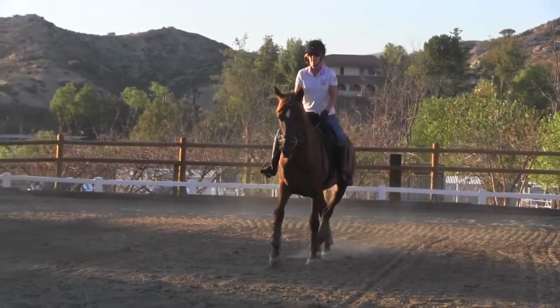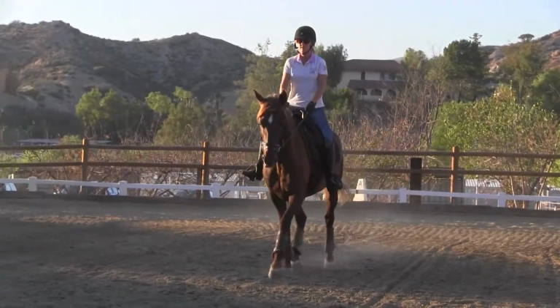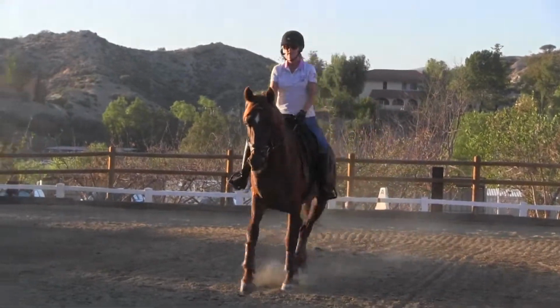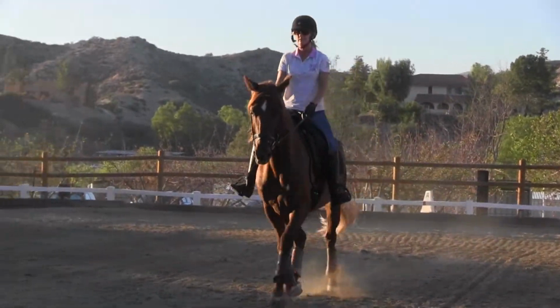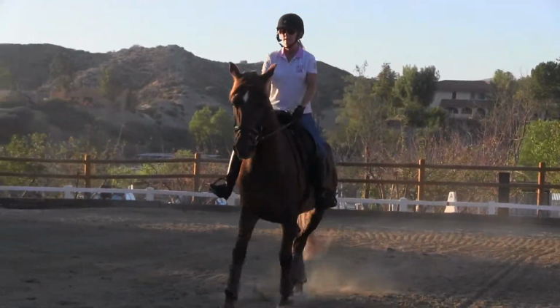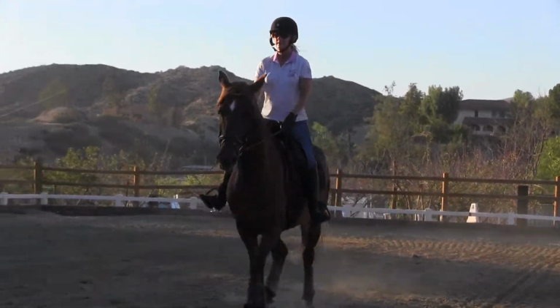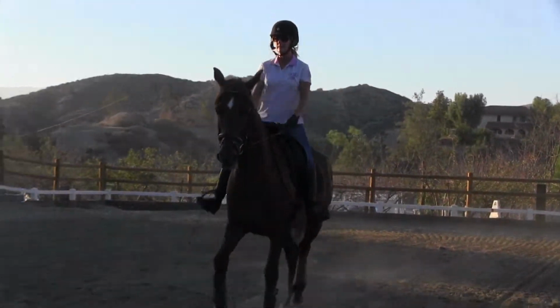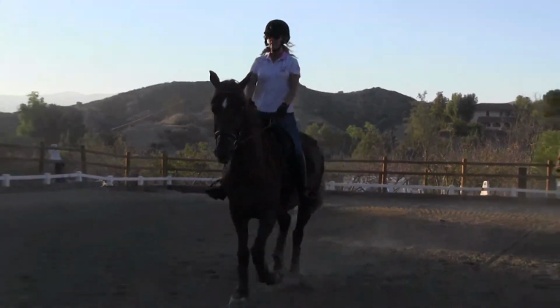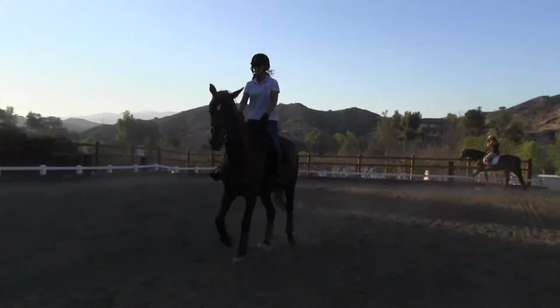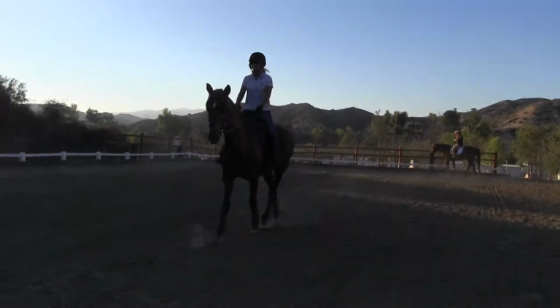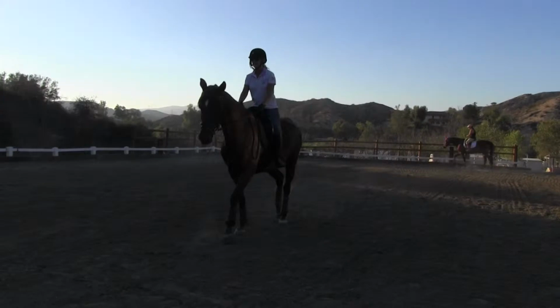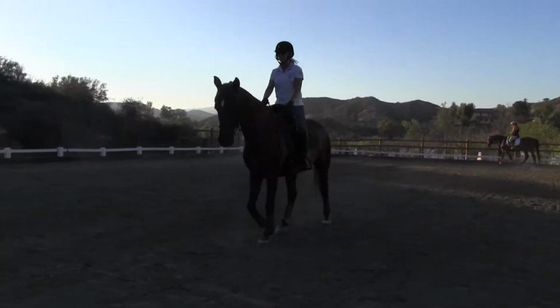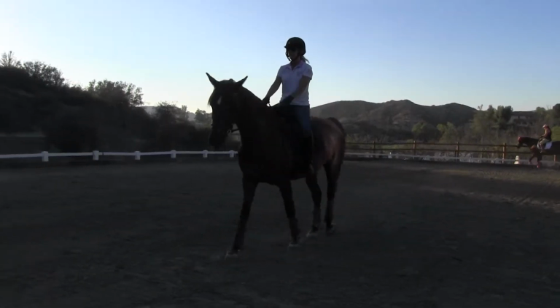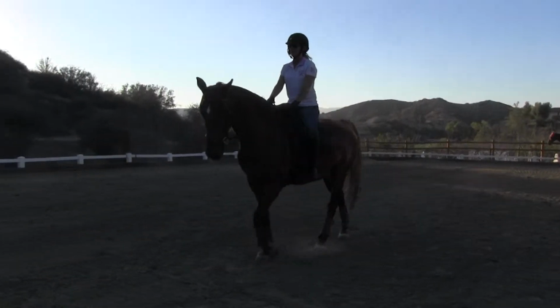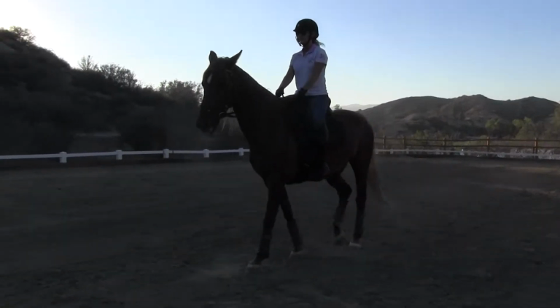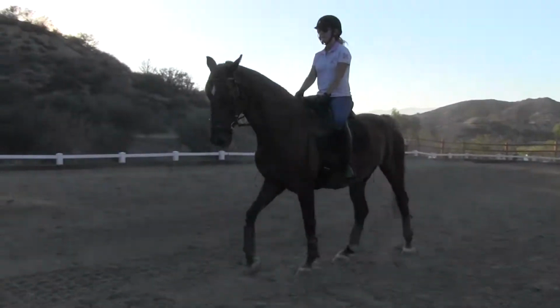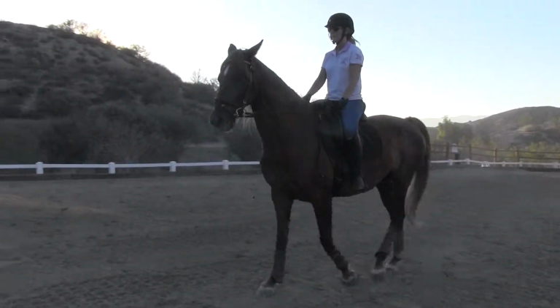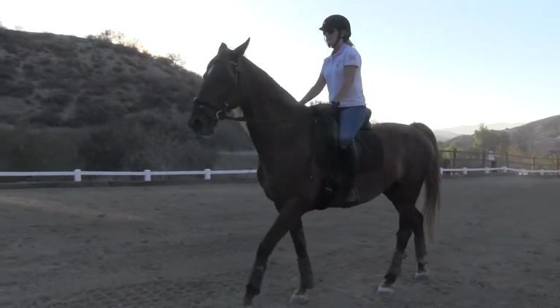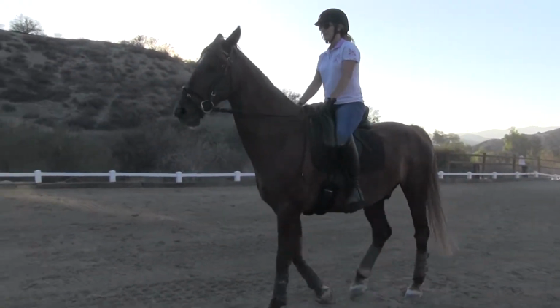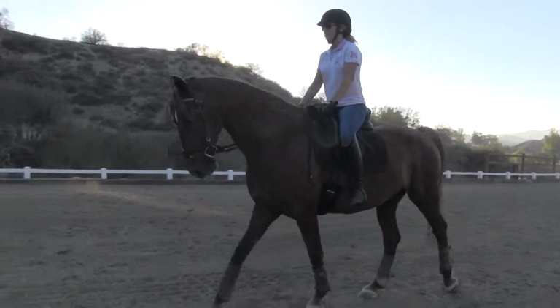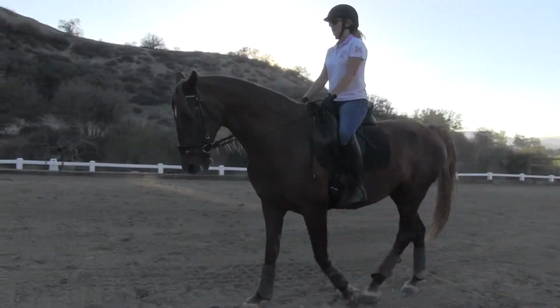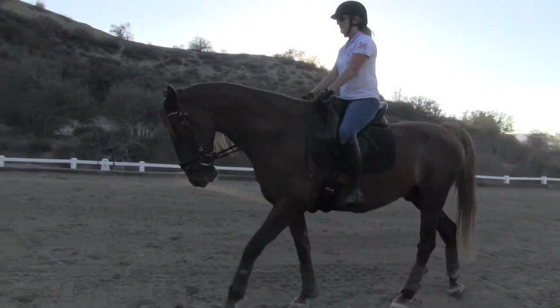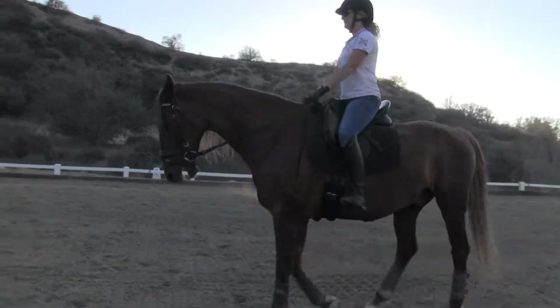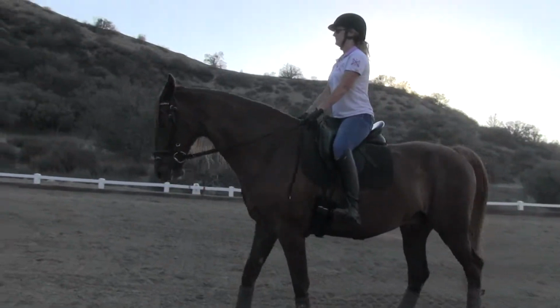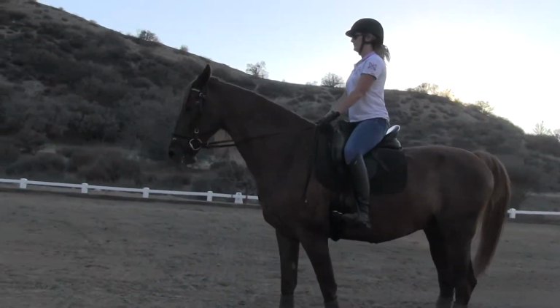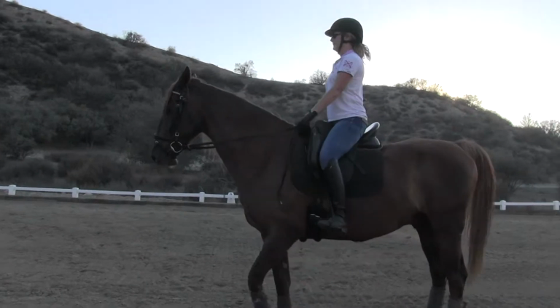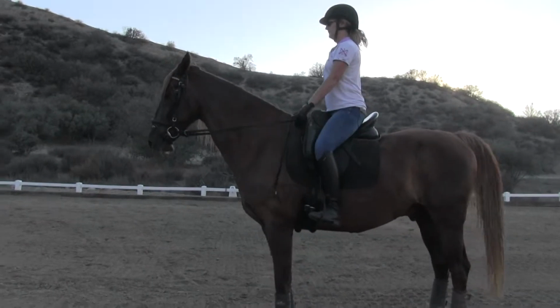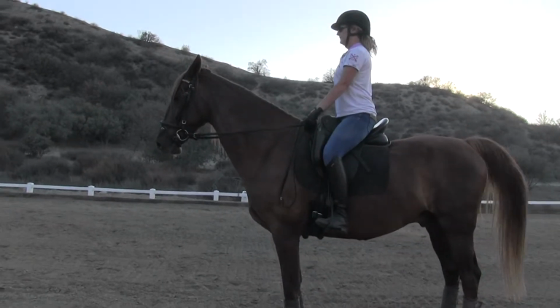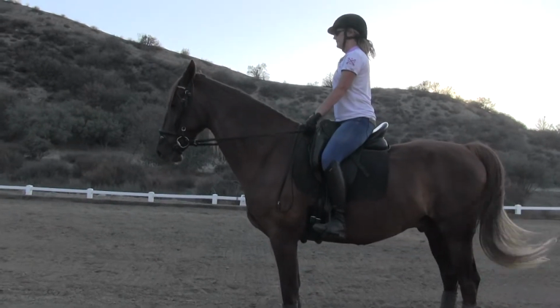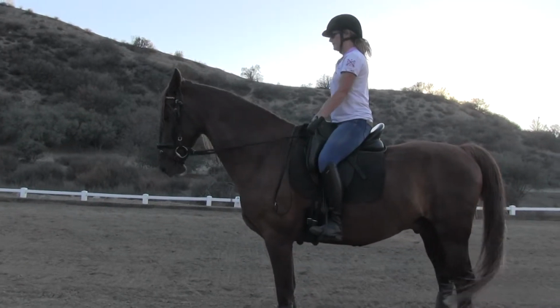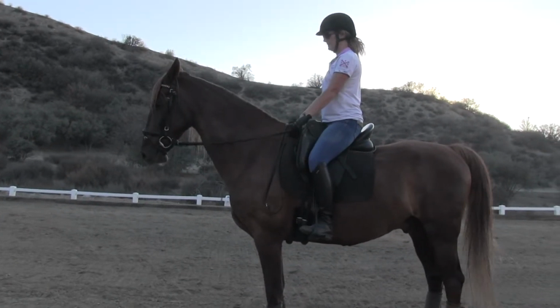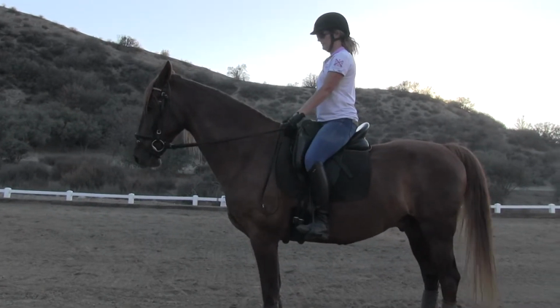Then you're going to do the walk to the halt on this one too. Then you're going to do your salute.